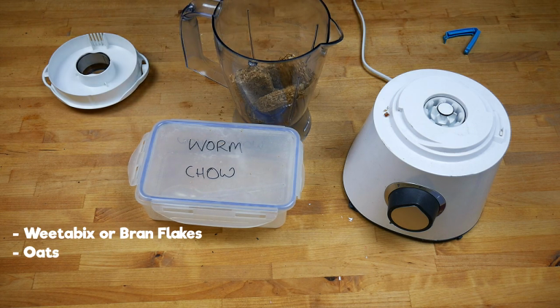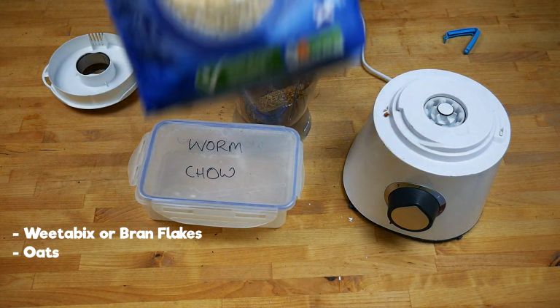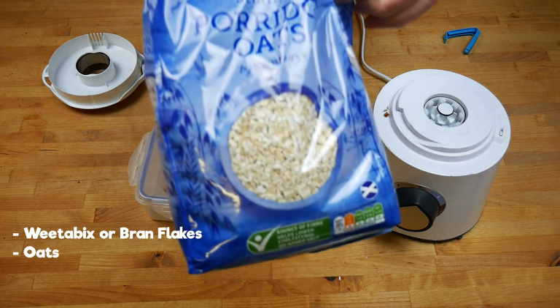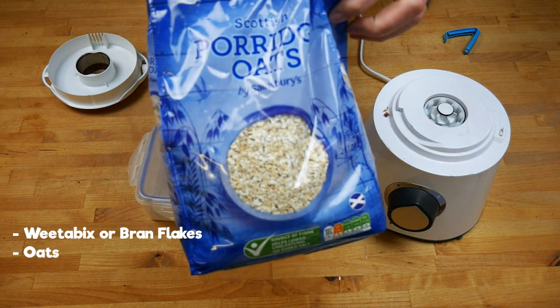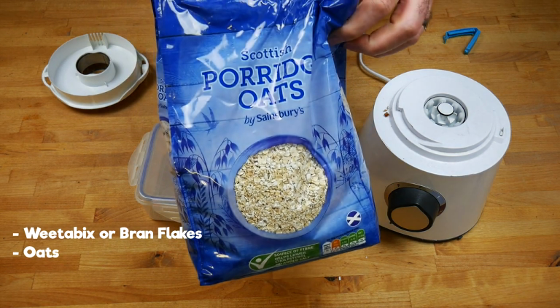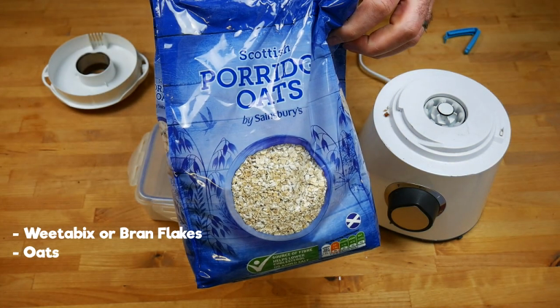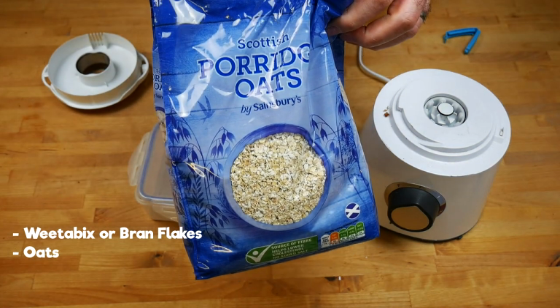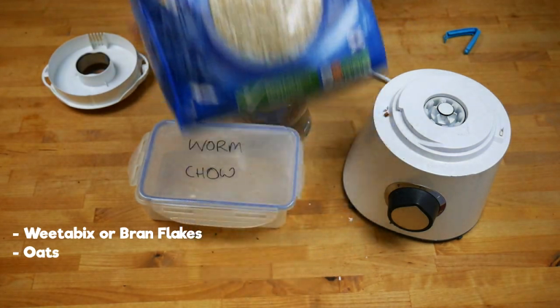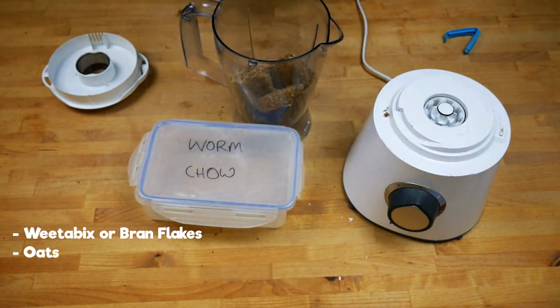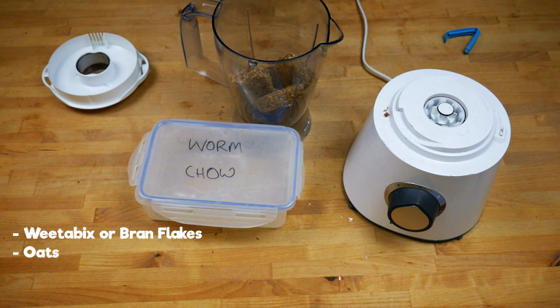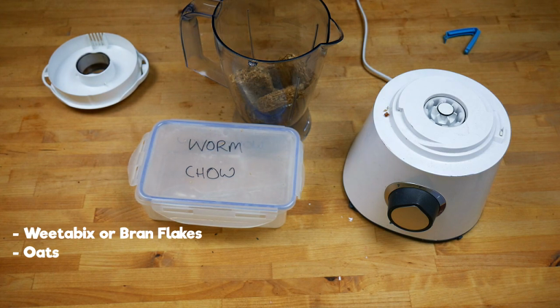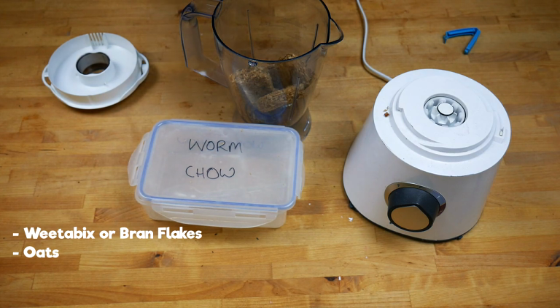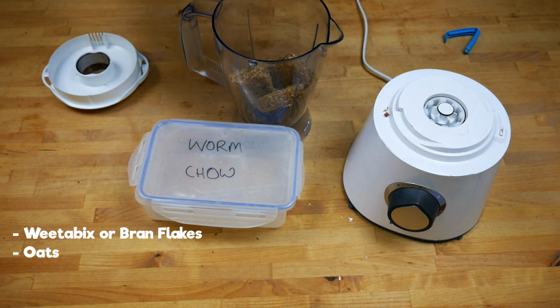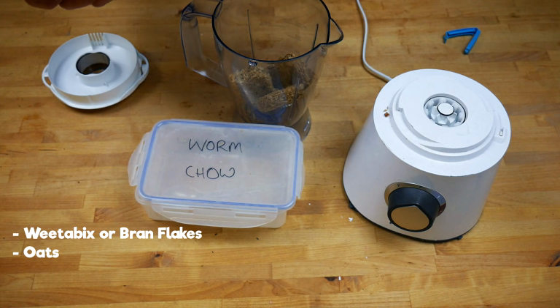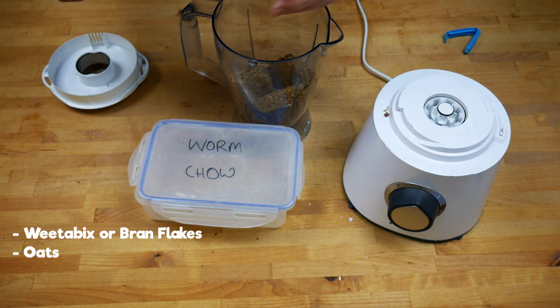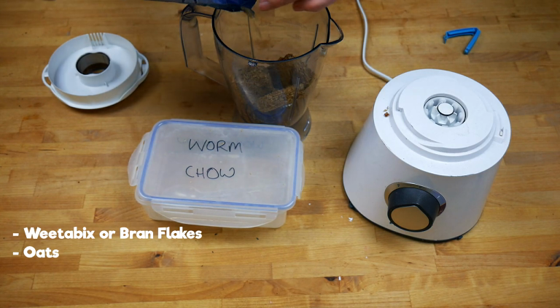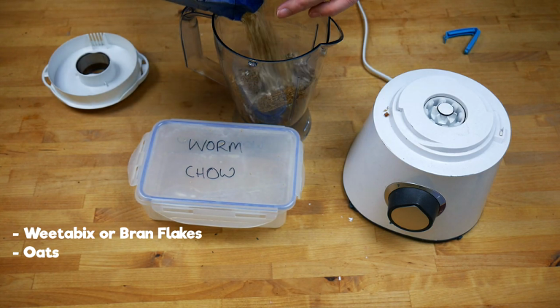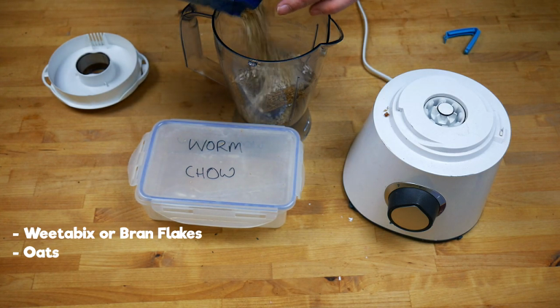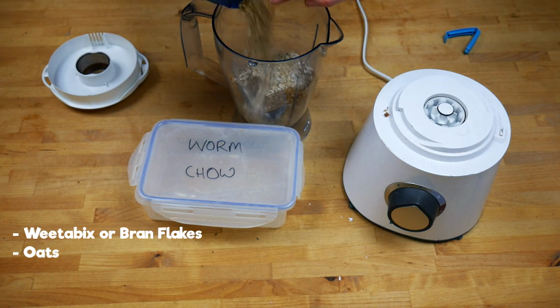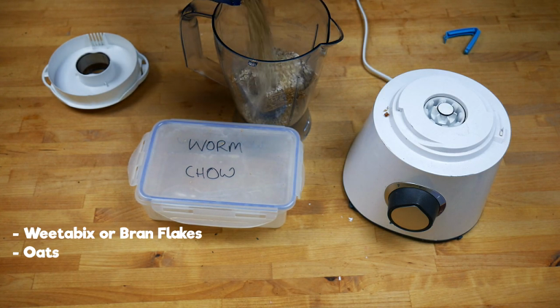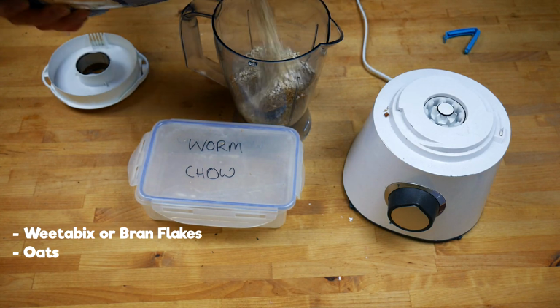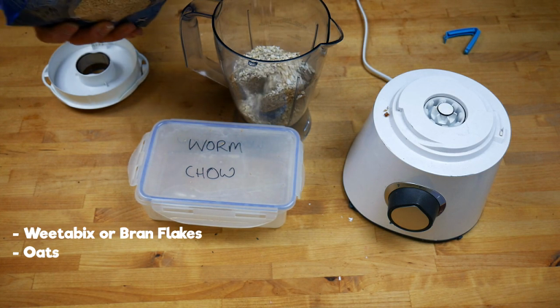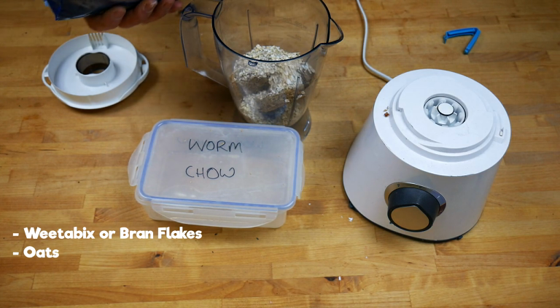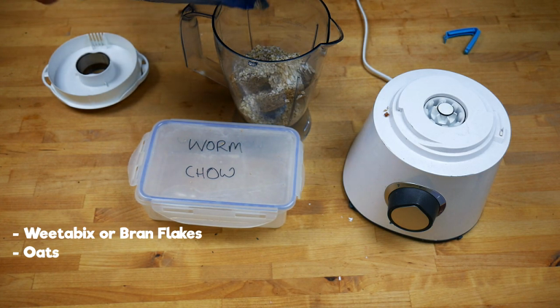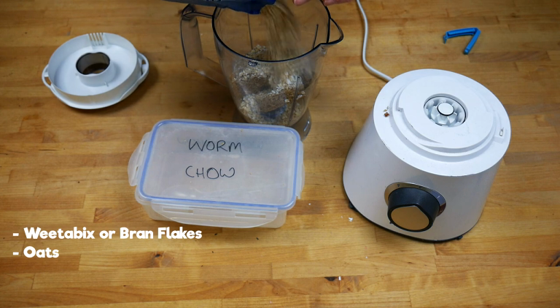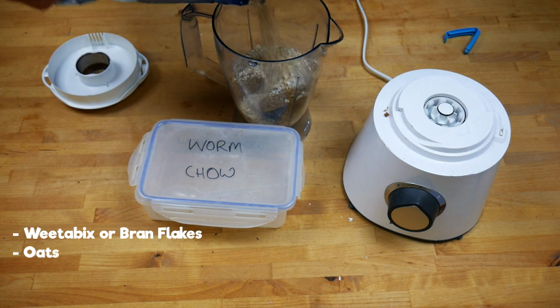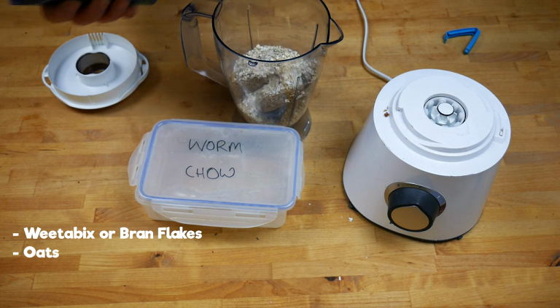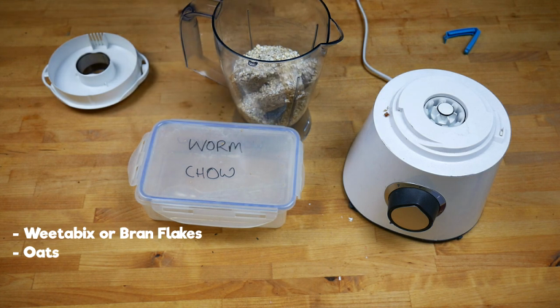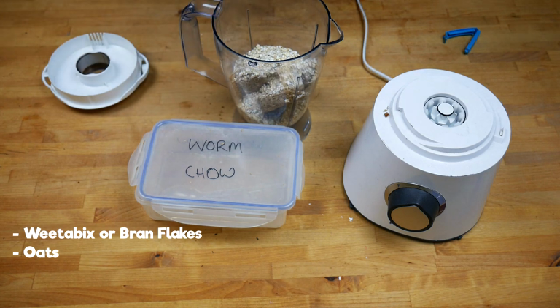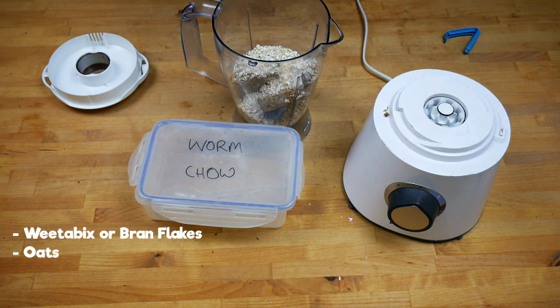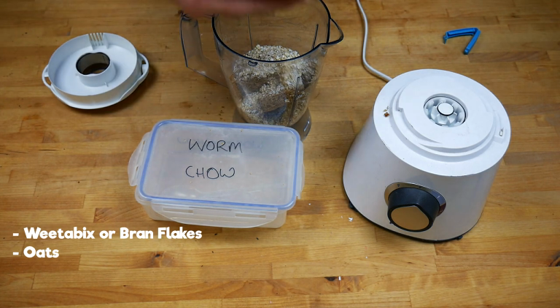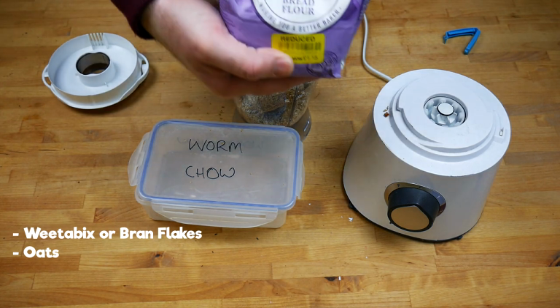I'm then going to add some oats. Again, this is expired — I just had a bag of it in the back of the cupboard. I'm not very particular with how much I'm adding; you want to add roughly equal amounts of each of these ingredients.